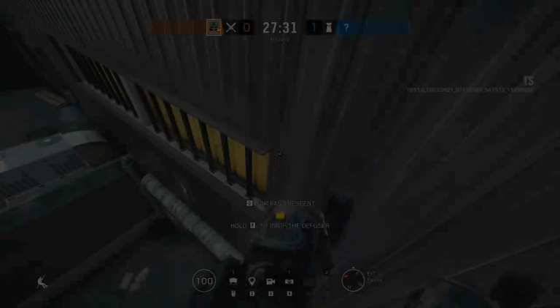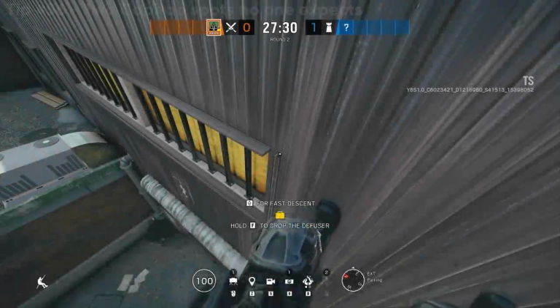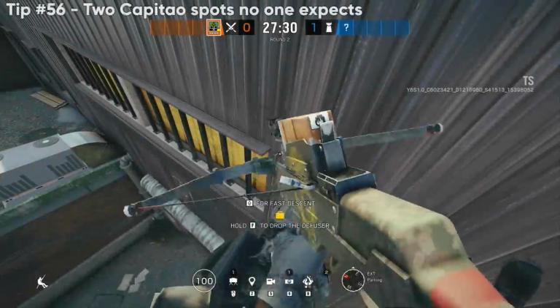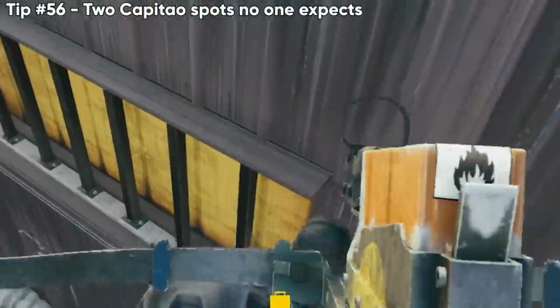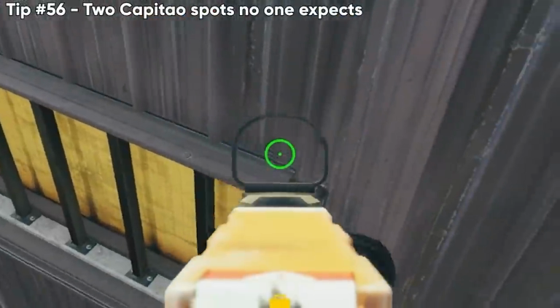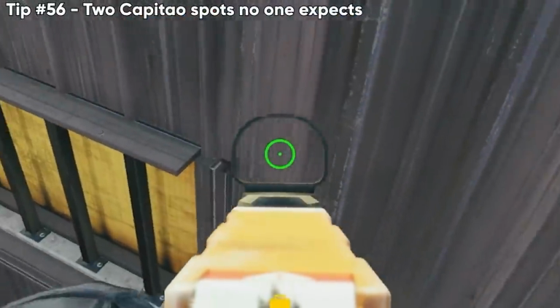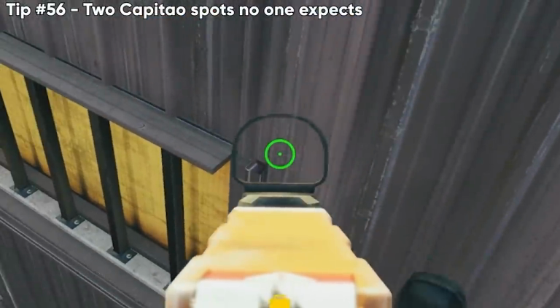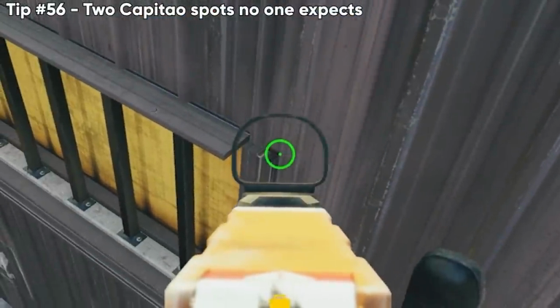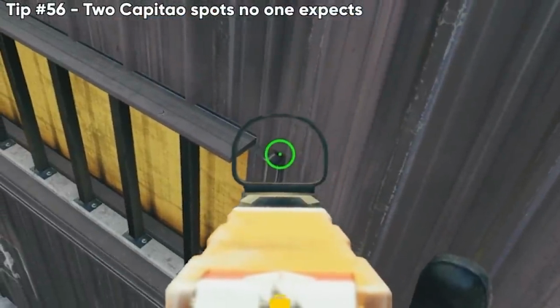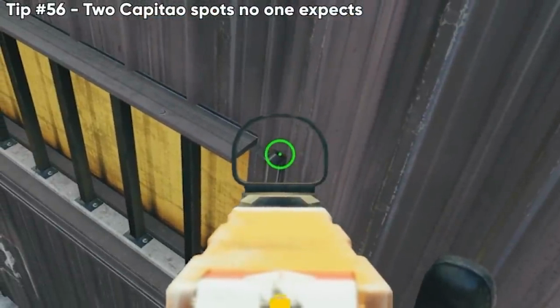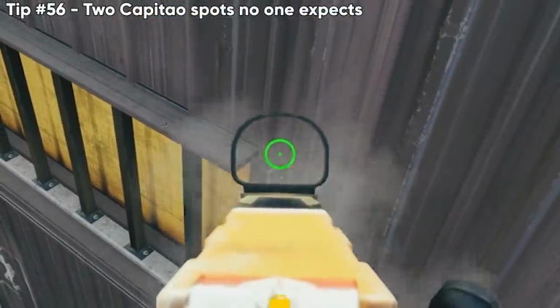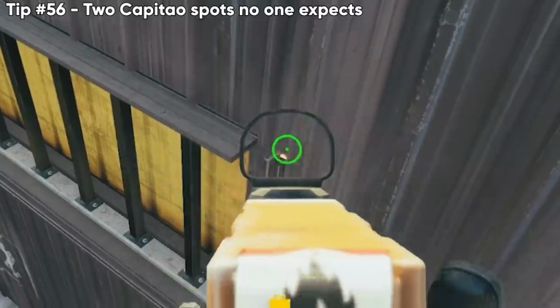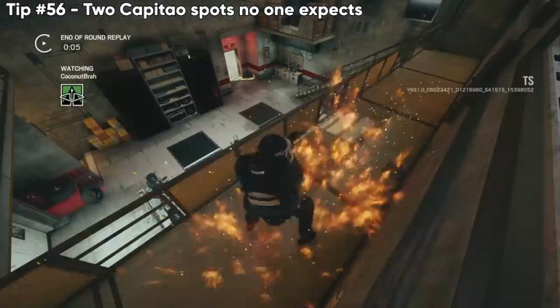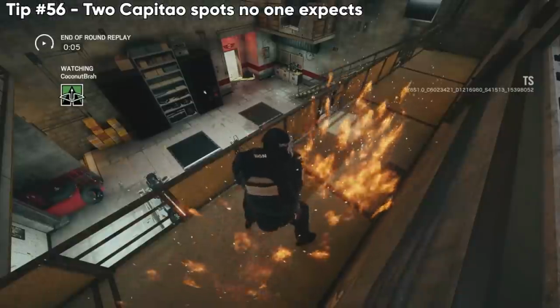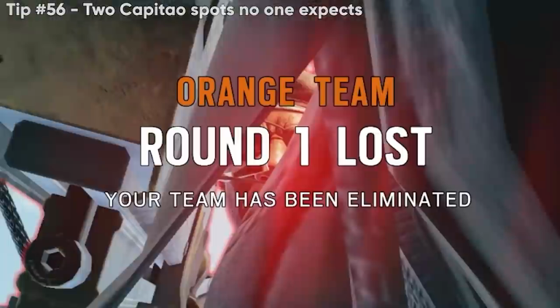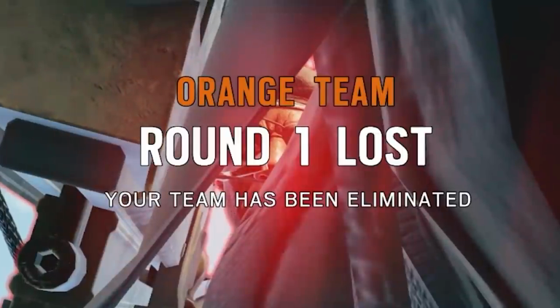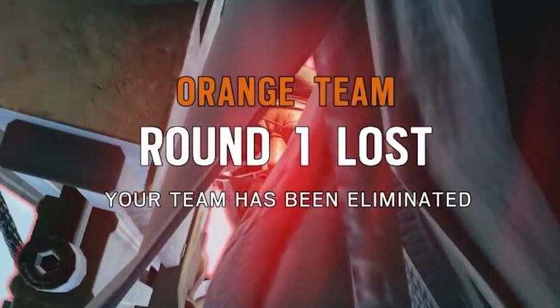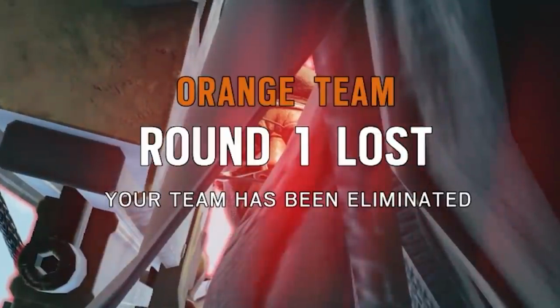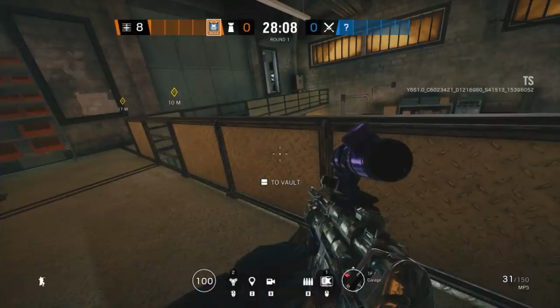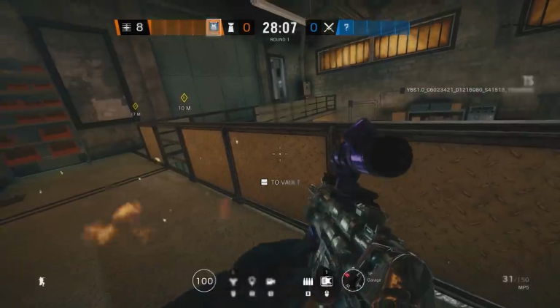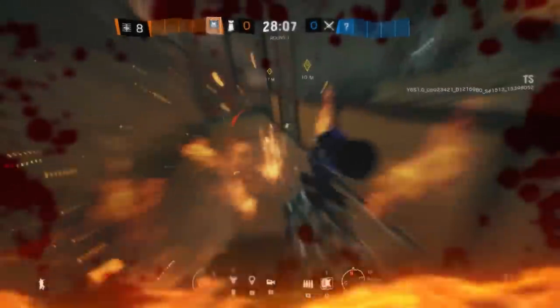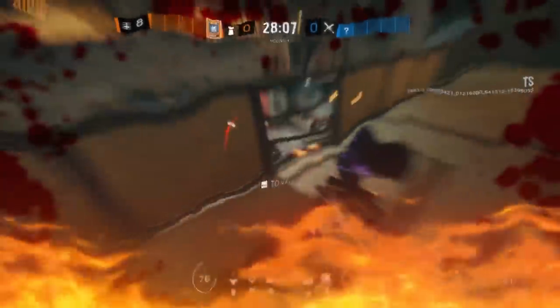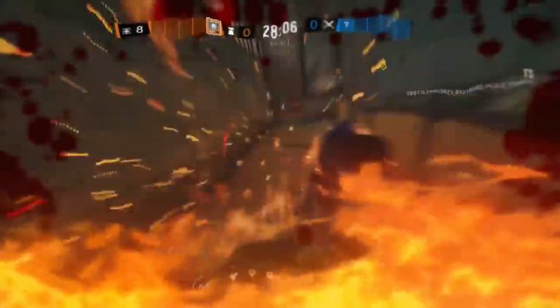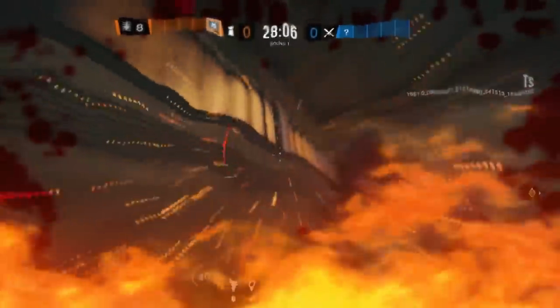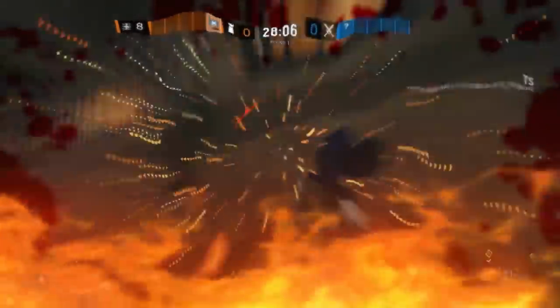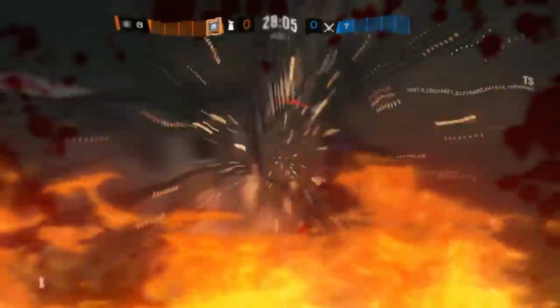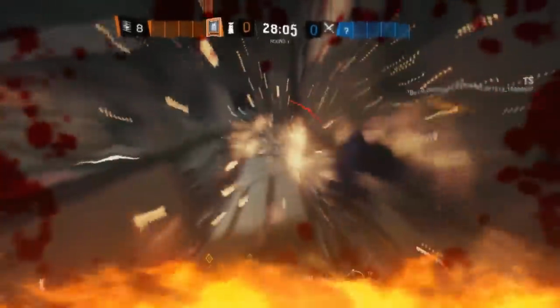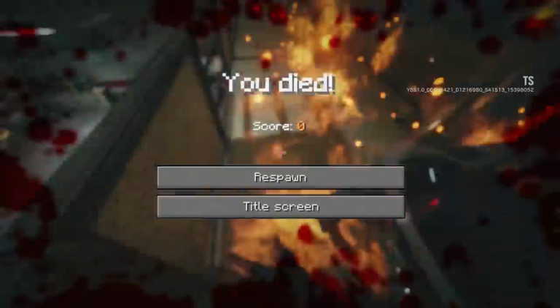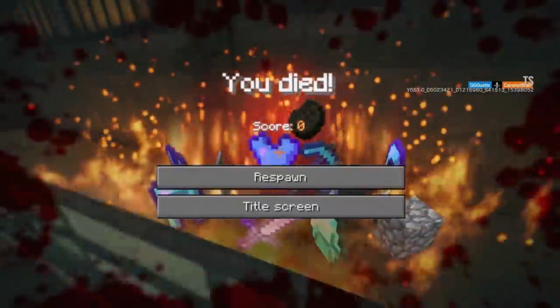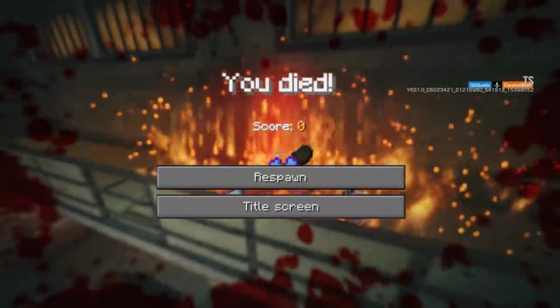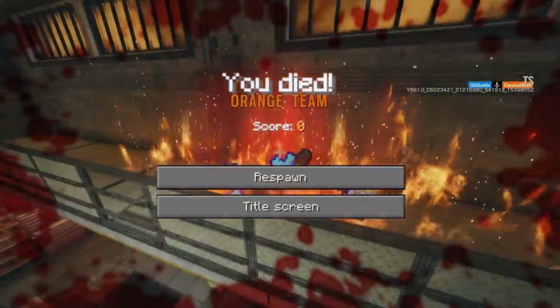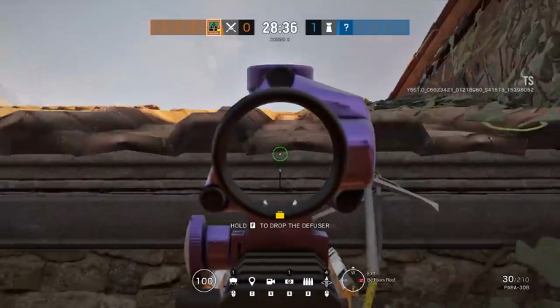A more common situation is anchoring on catwalk, so here are a couple of really good Capitão bolt spots — first one on Clubhouse, second one on Villa — to take out anchors in really common spots.